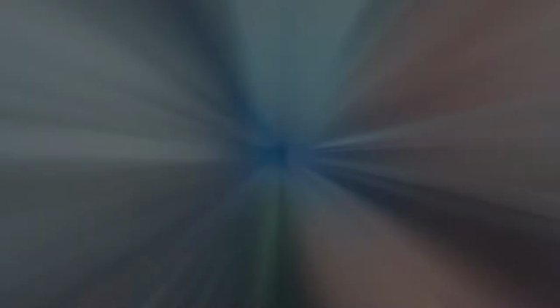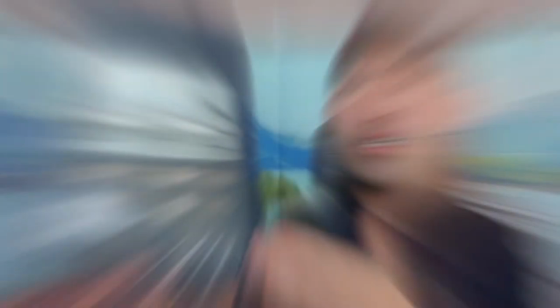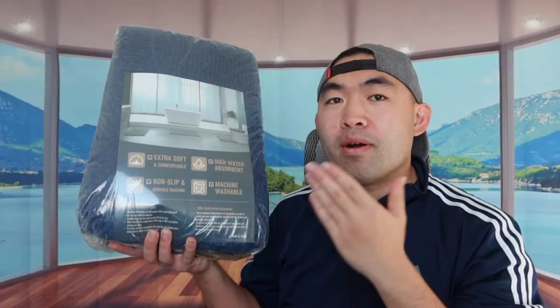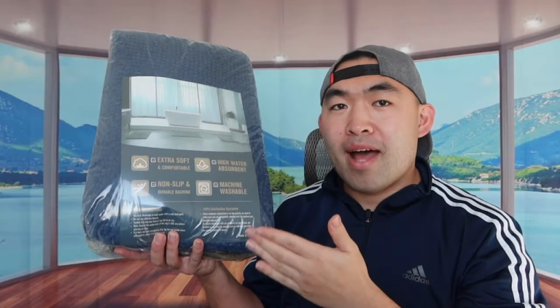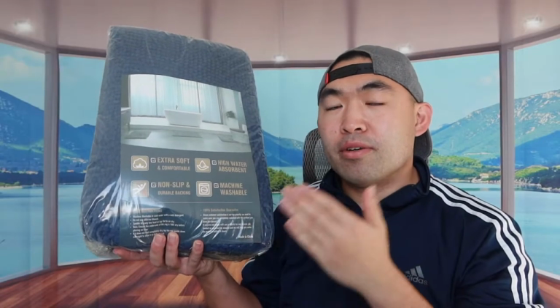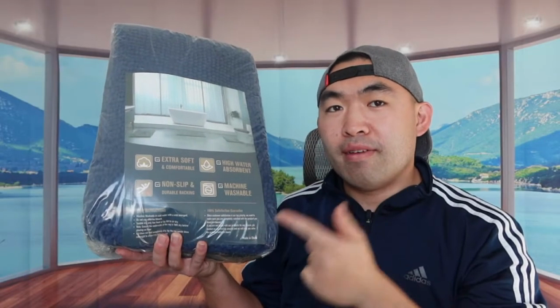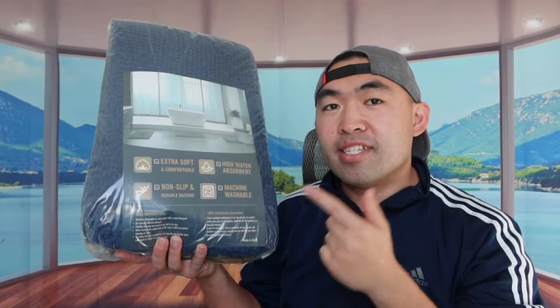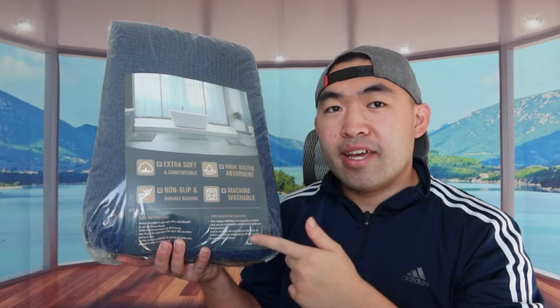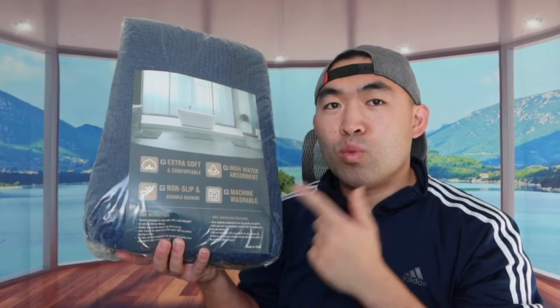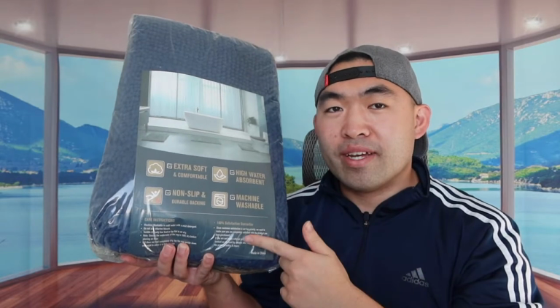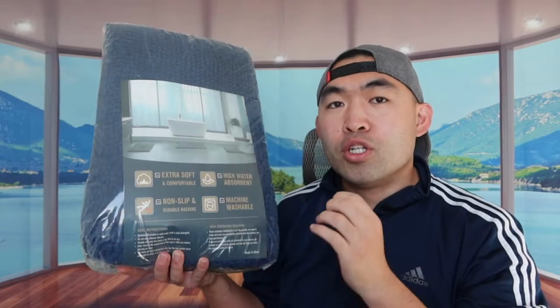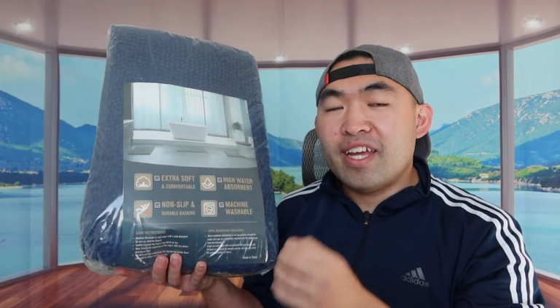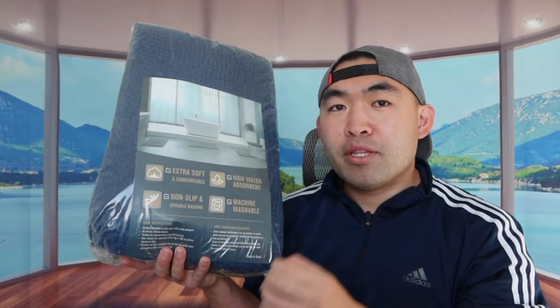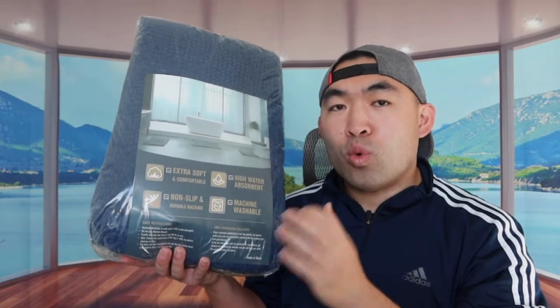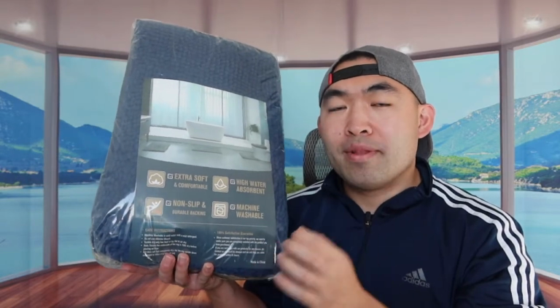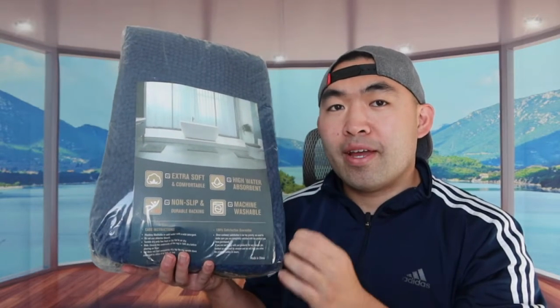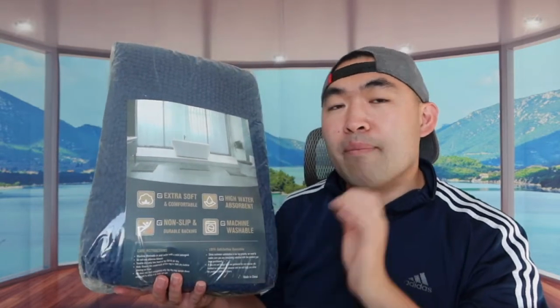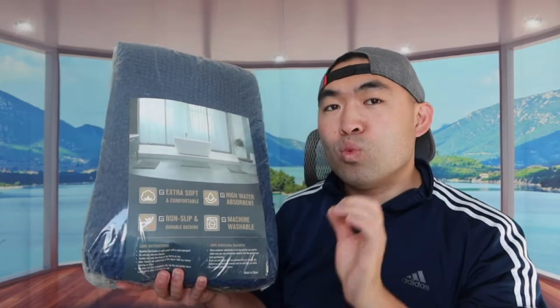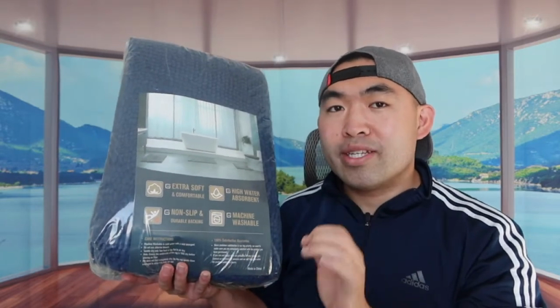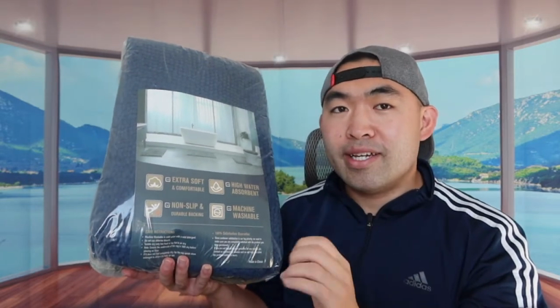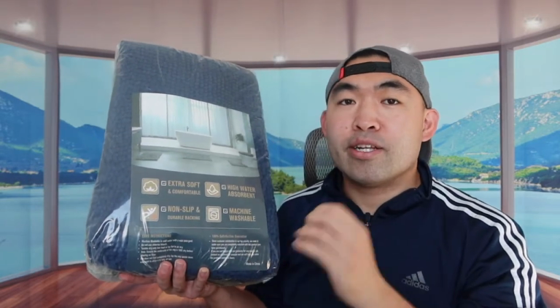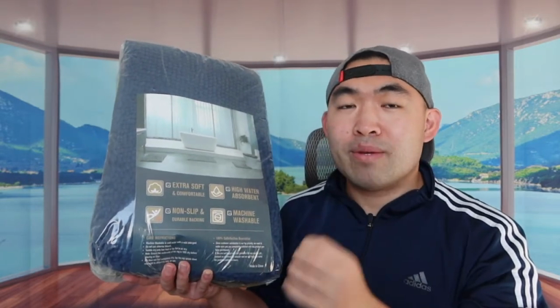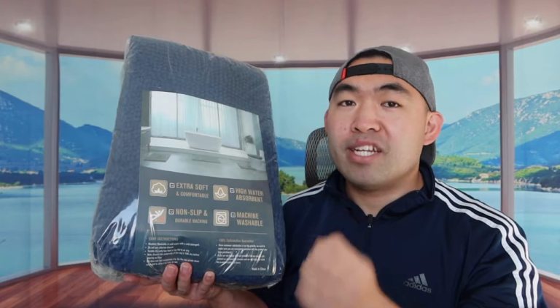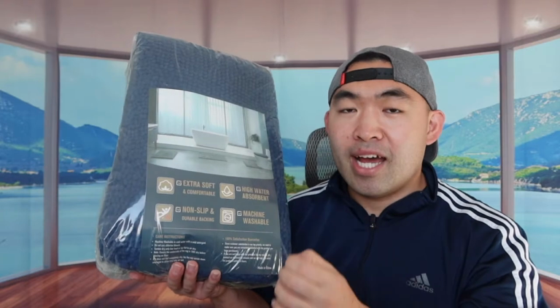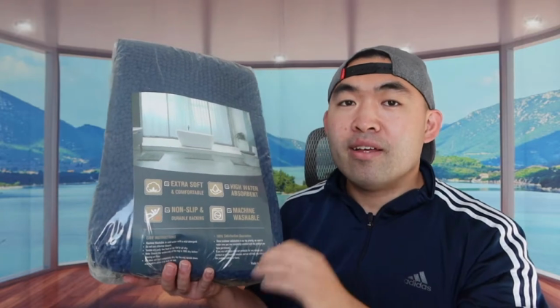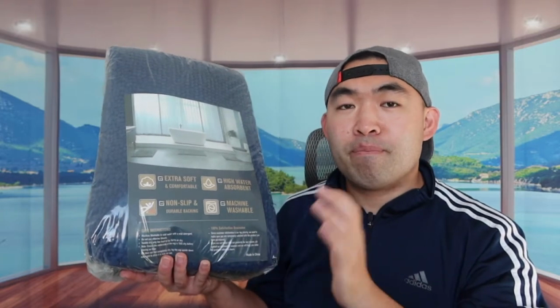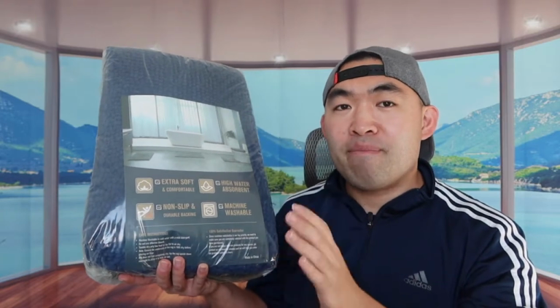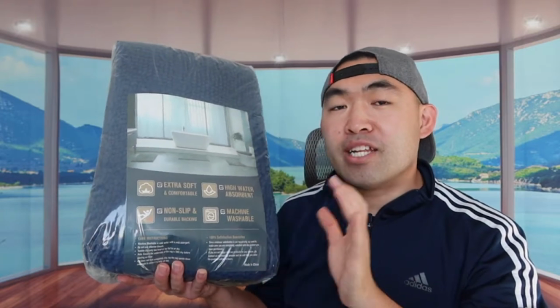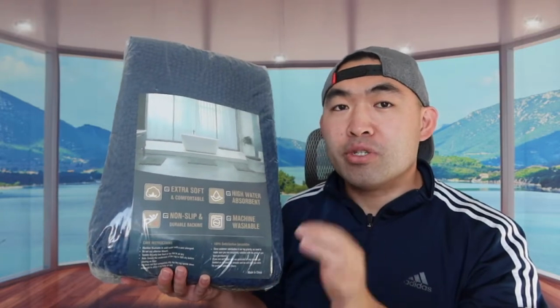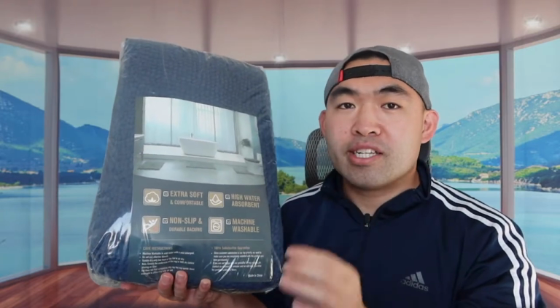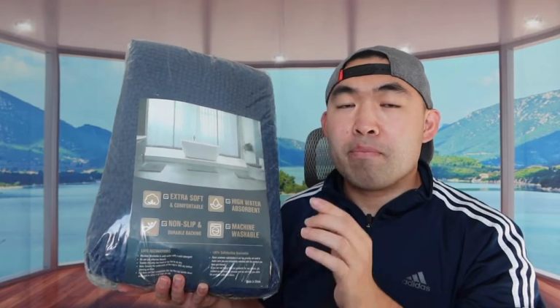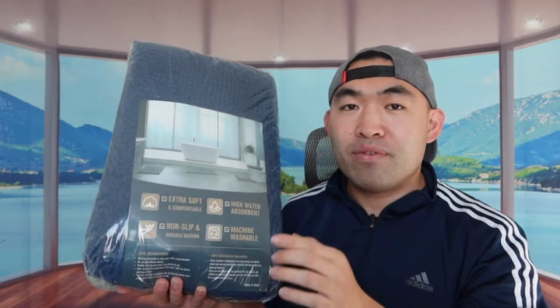Hey, welcome back to another episode of 'Is It Worth It?' For today's episode we have the Cool Mr. — basically what this is is a three-piece set of bath mats that you use inside your bathroom.